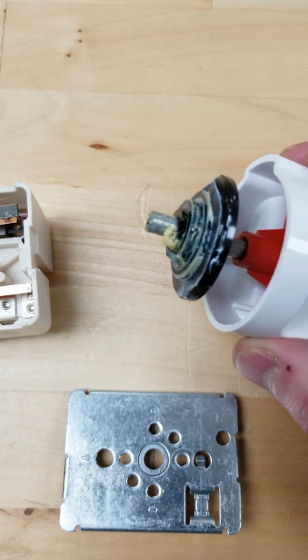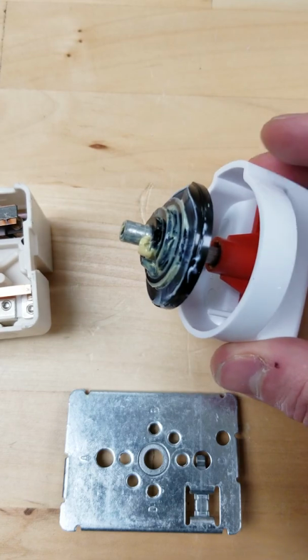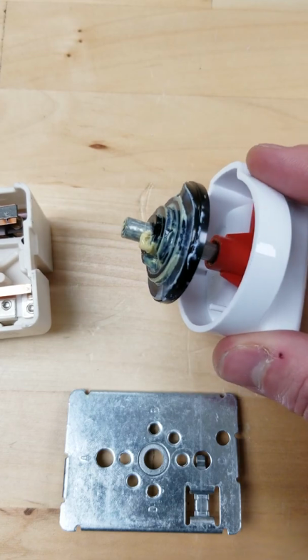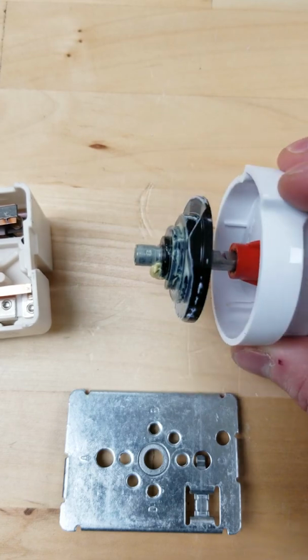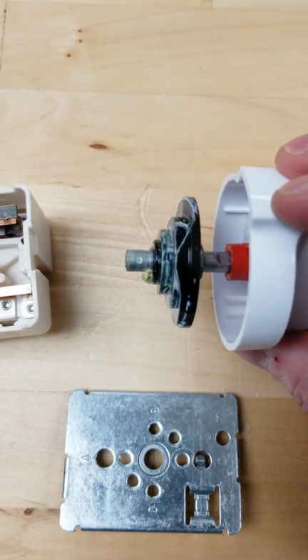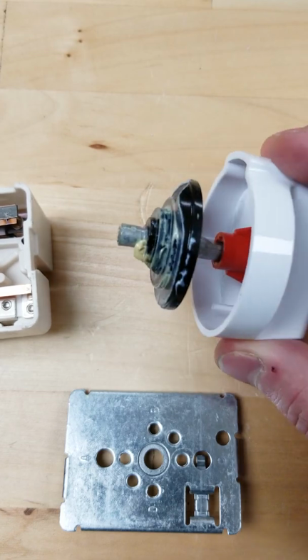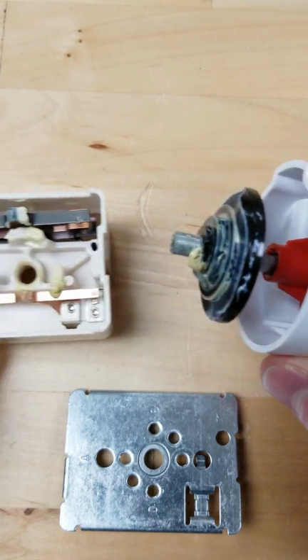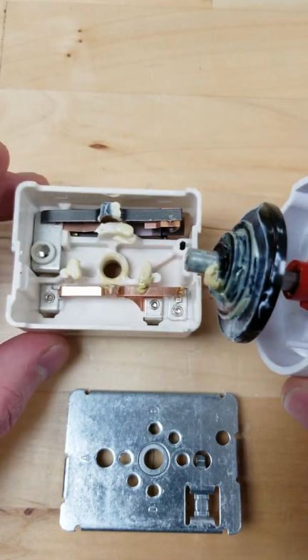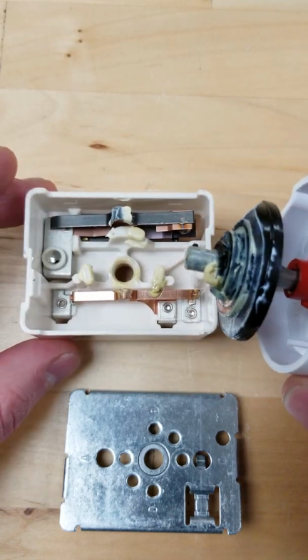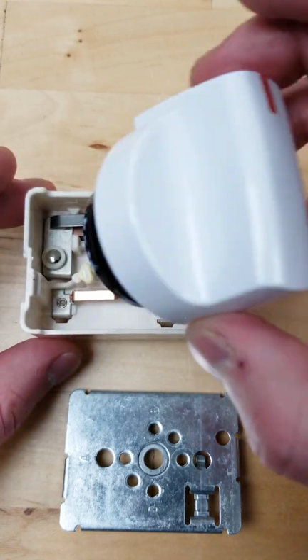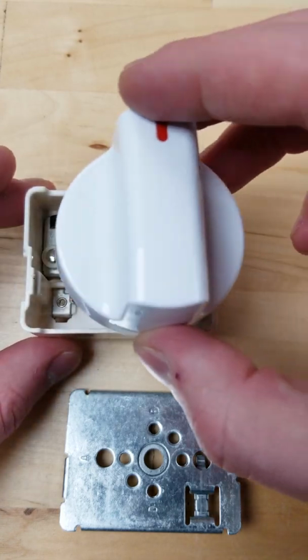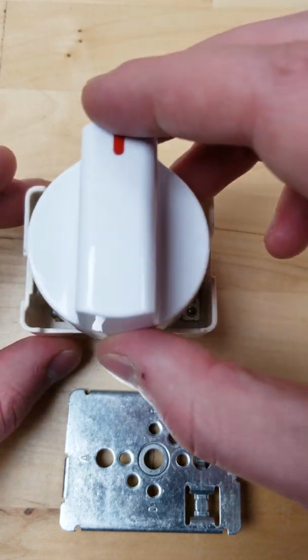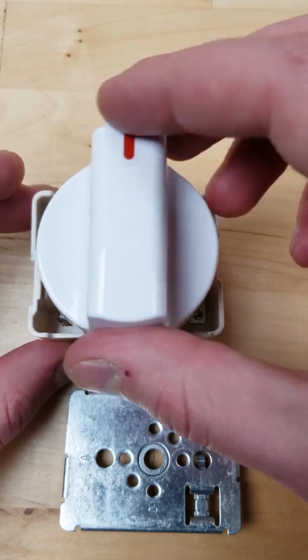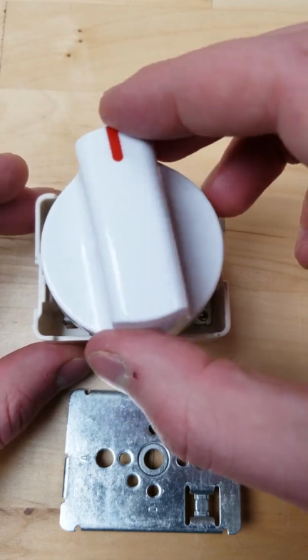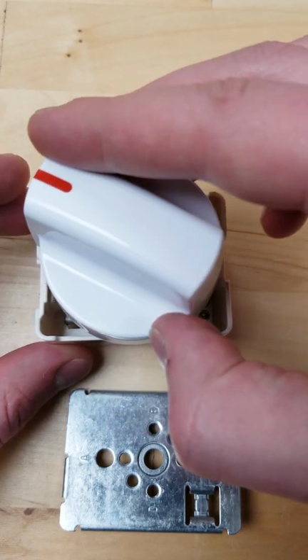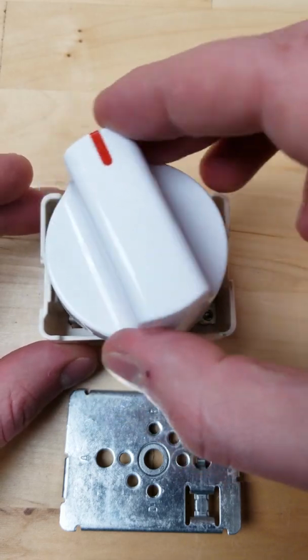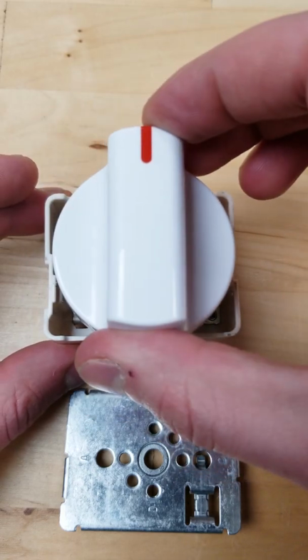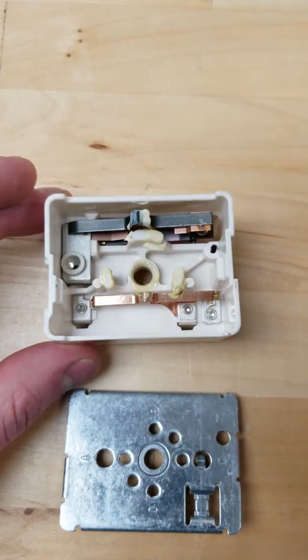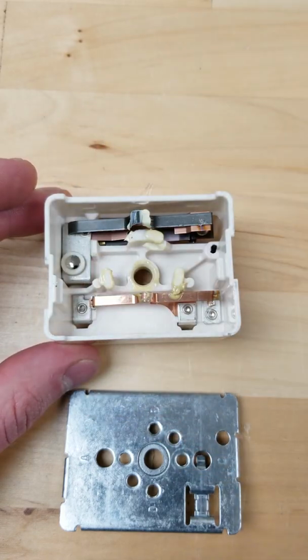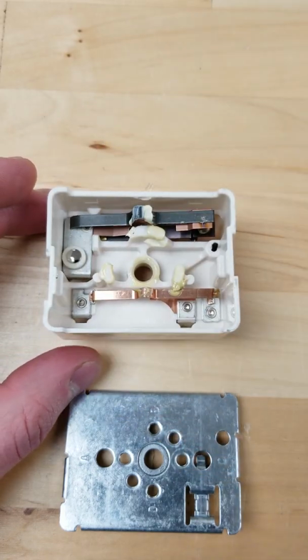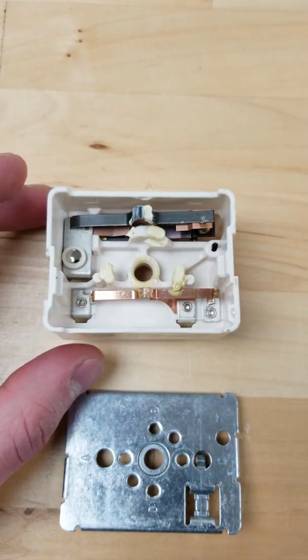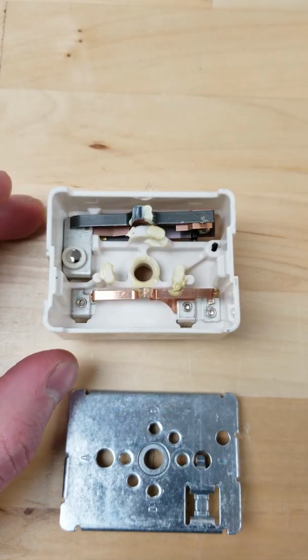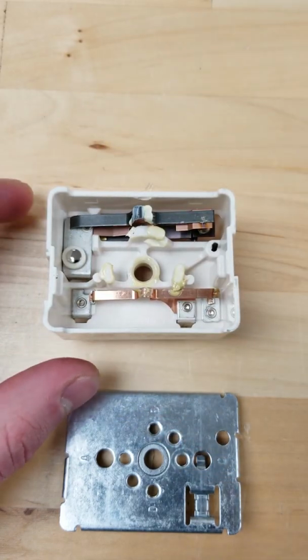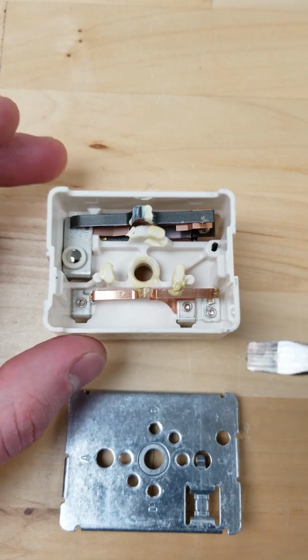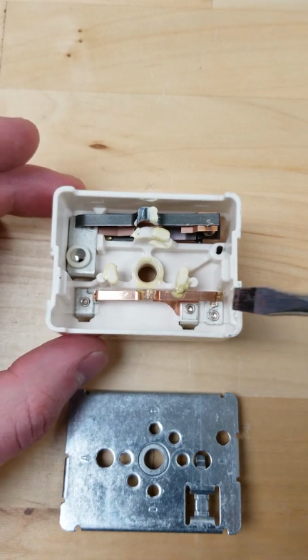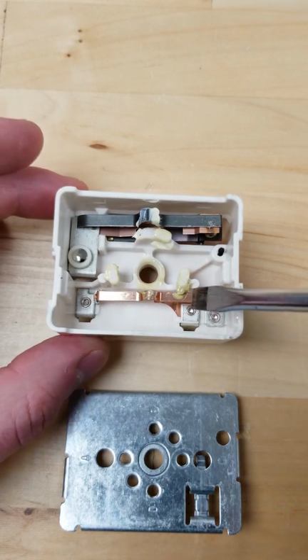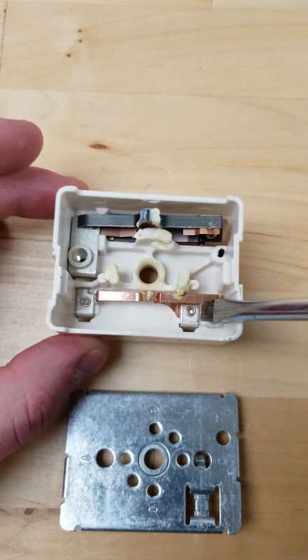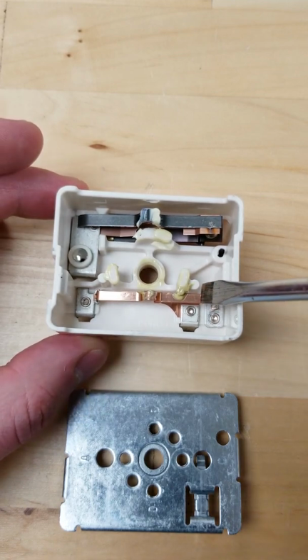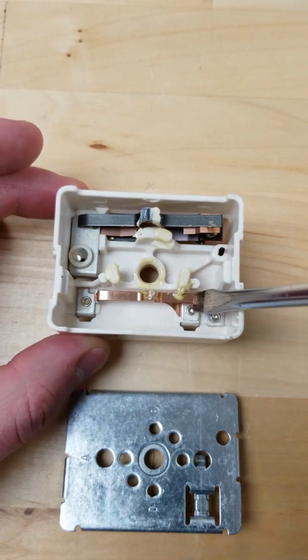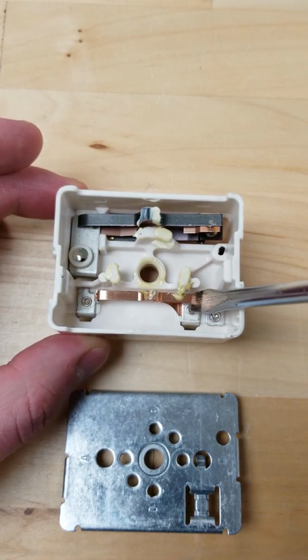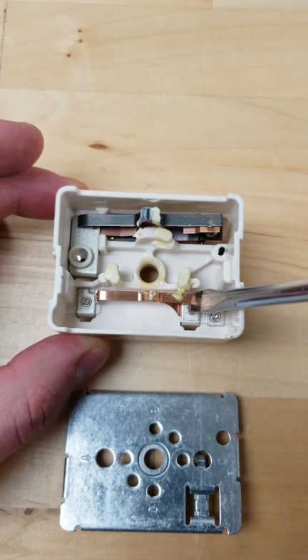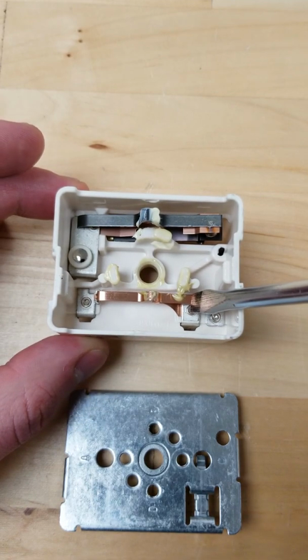It's the groups on the cam that push down the contacts within the switch. When you turn the dial, it connects the H1, L1, and P terminals. This stays on the whole time, which powers the indicator light.